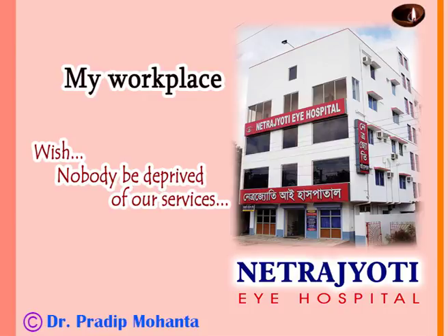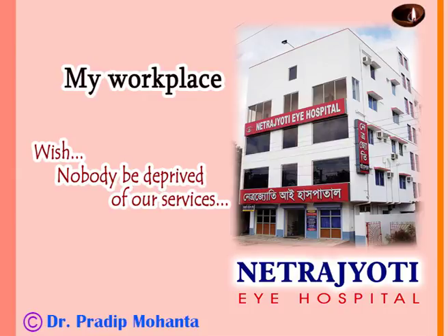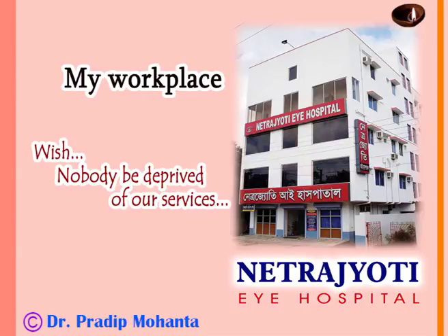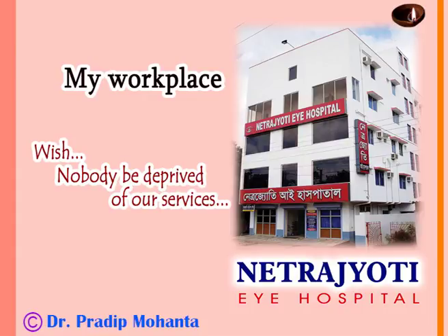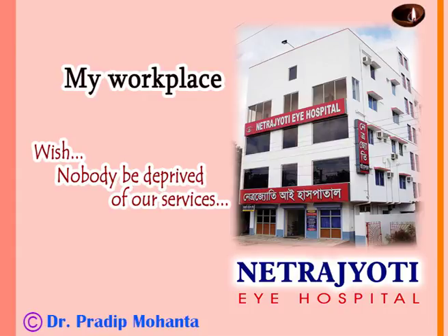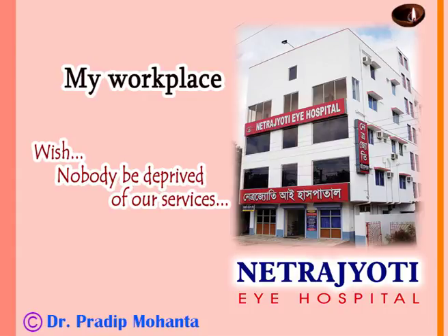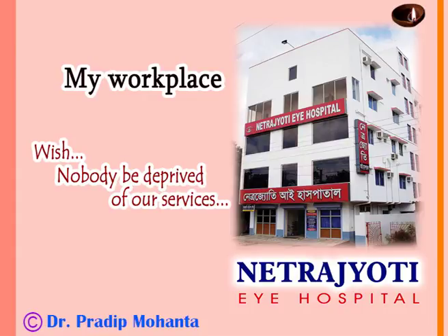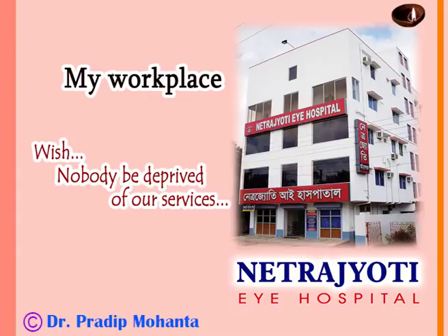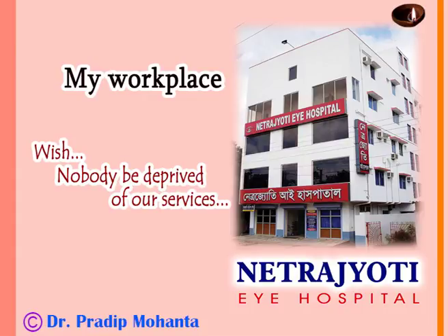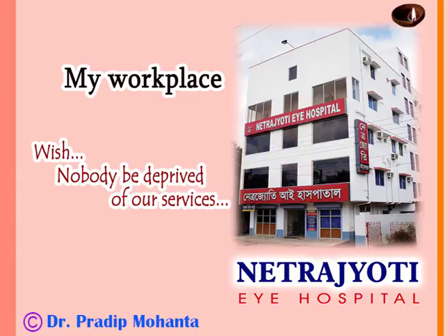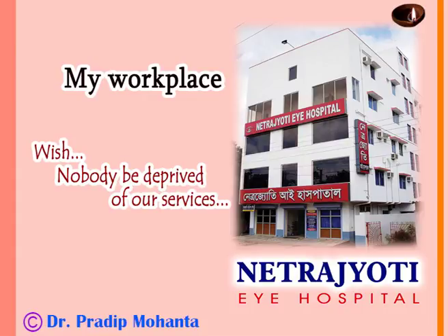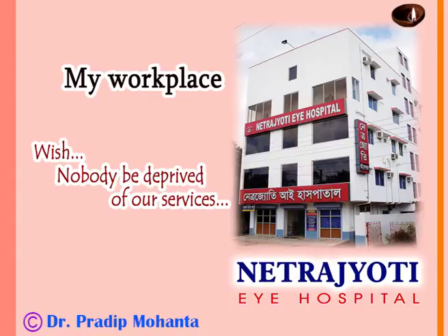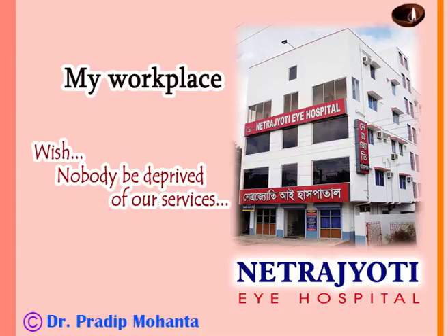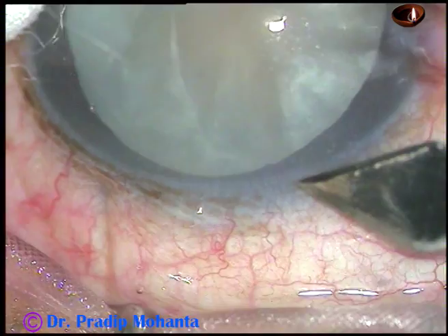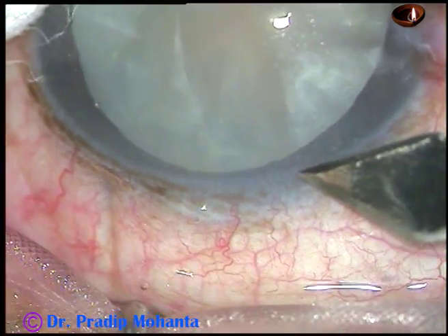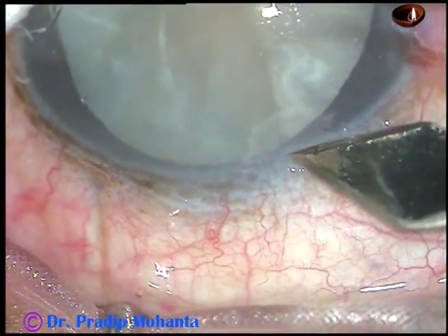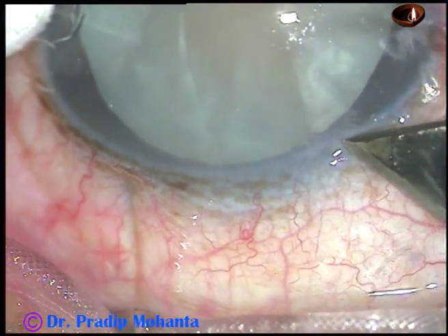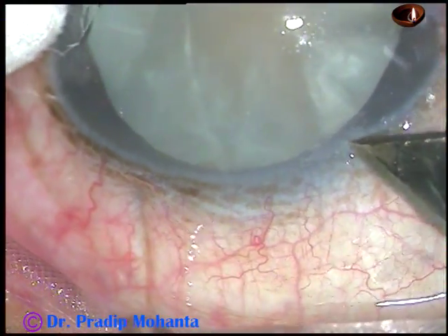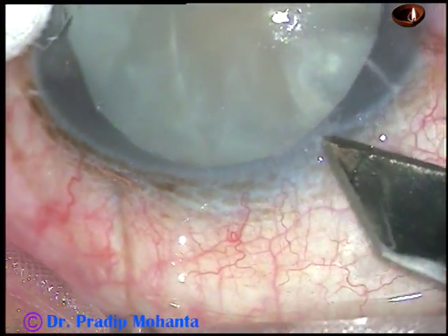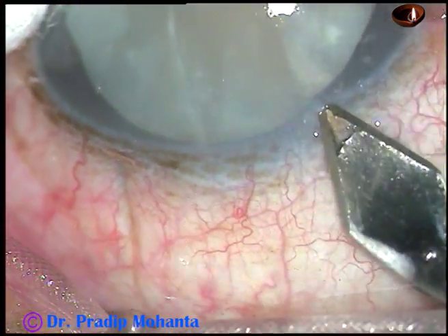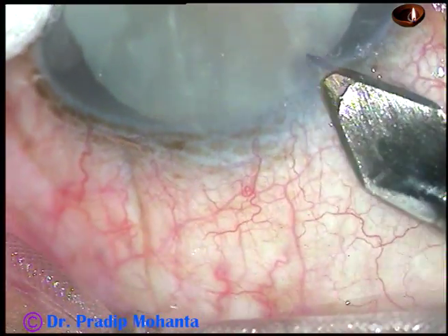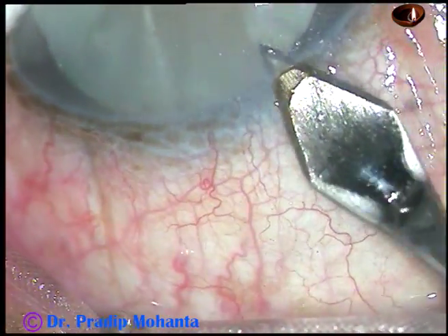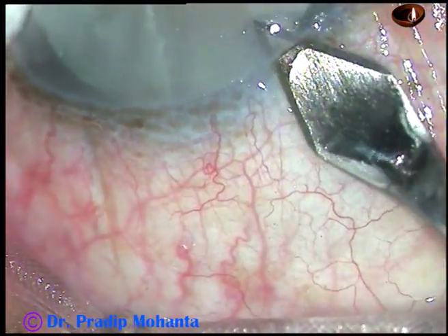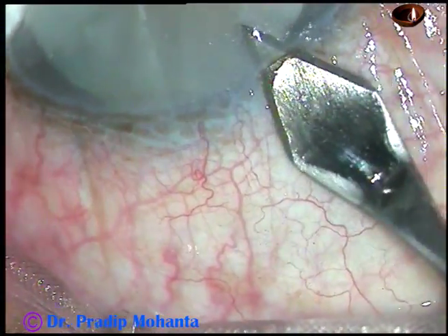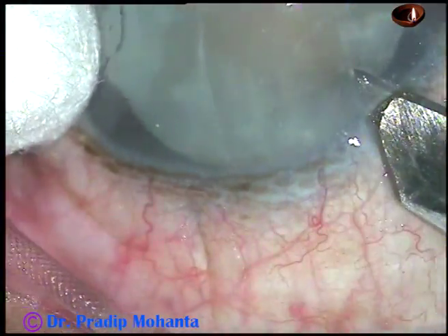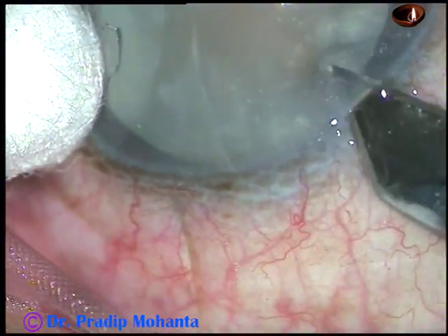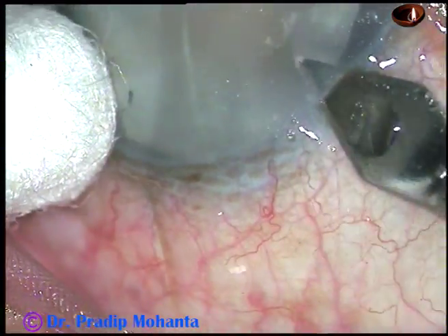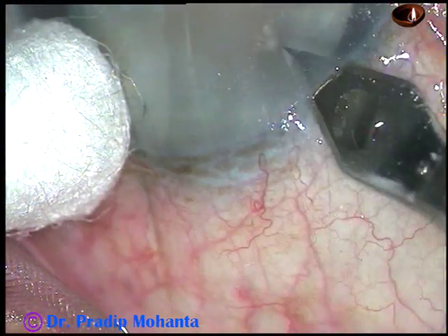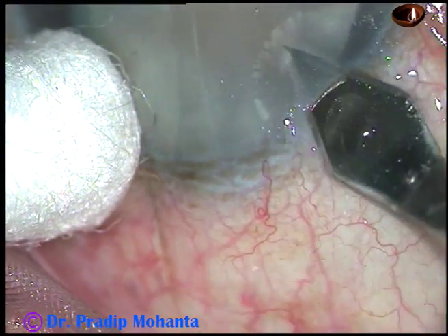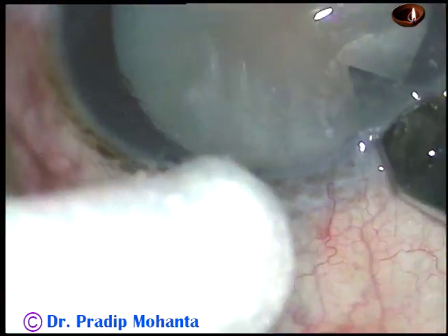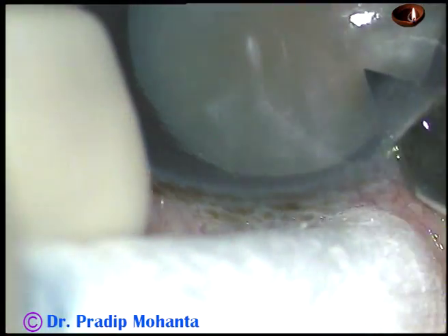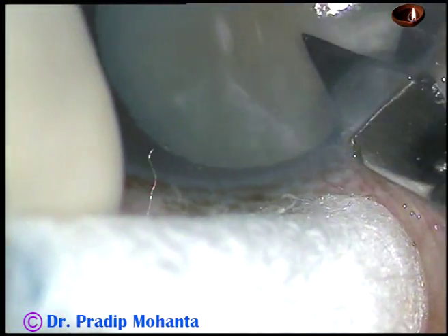Dear colleagues, welcome to my hospital at Rana Ghat, West Bengal, India. In this video, I want to show capsulorexis in two intumescent cataracts. This is the first one.